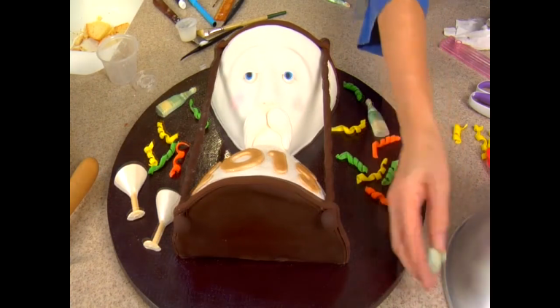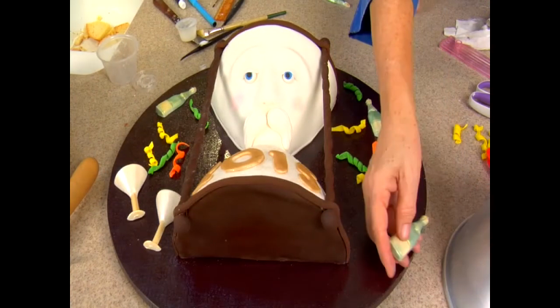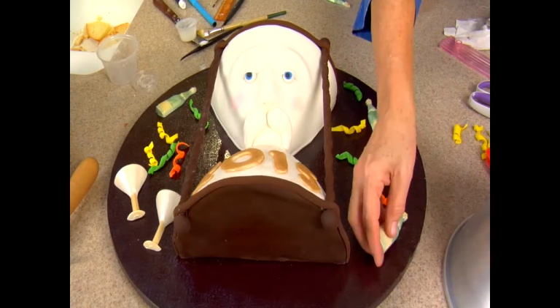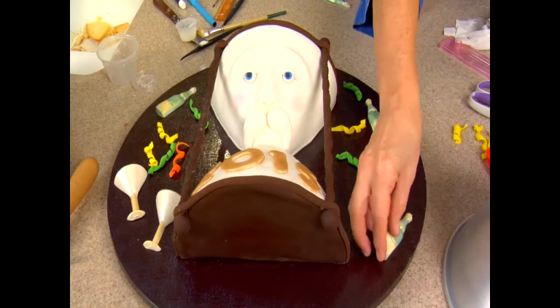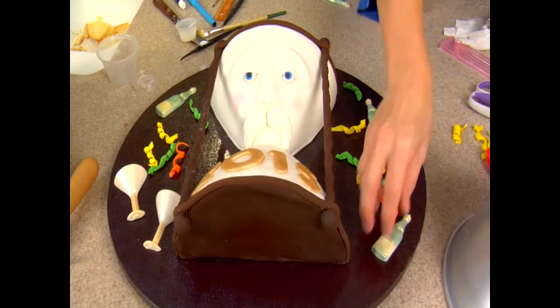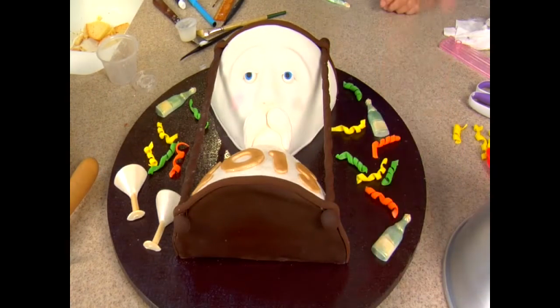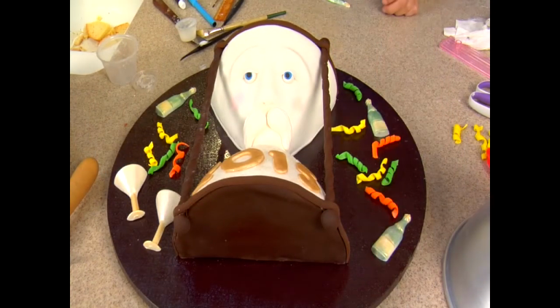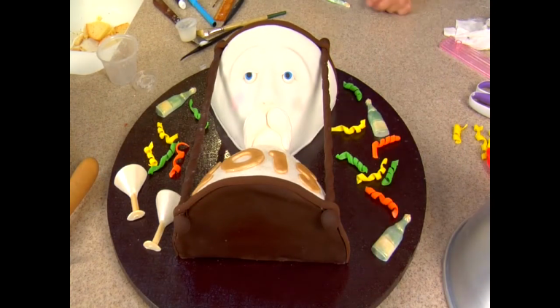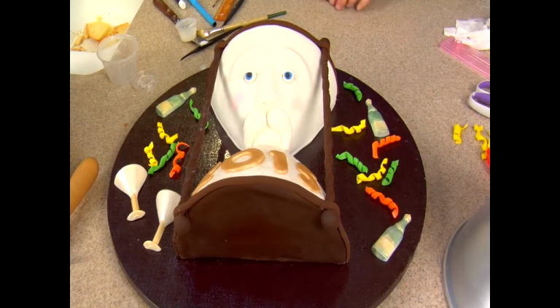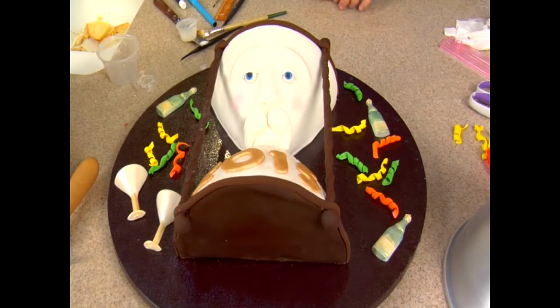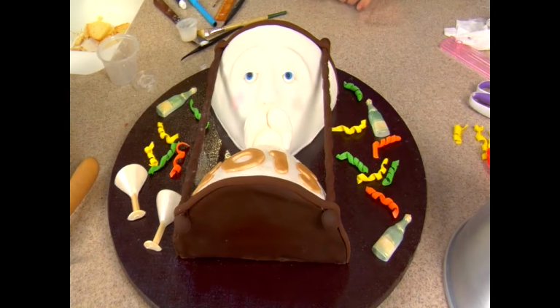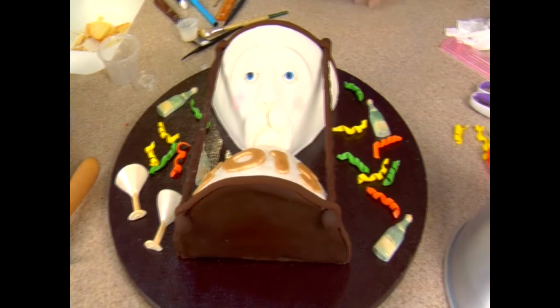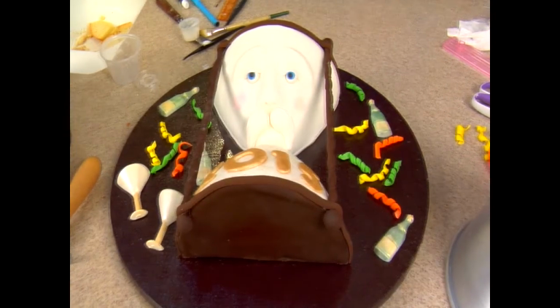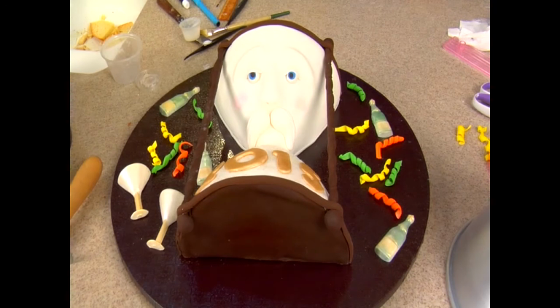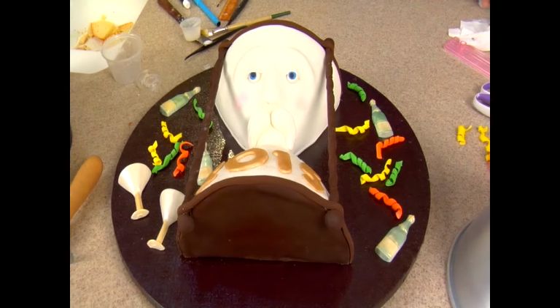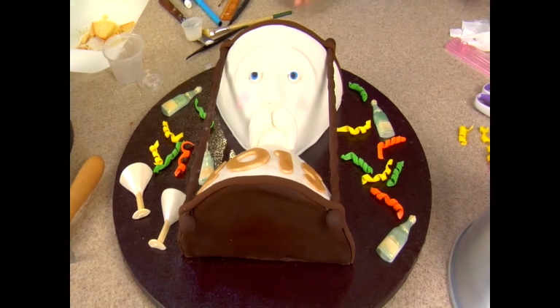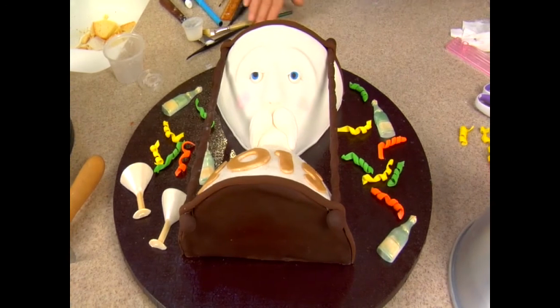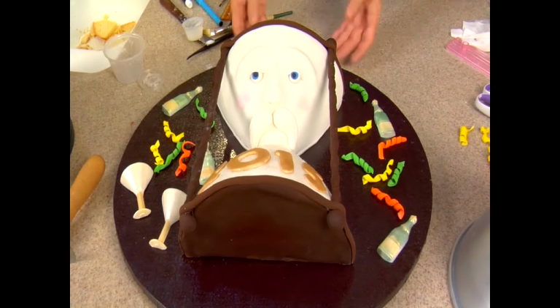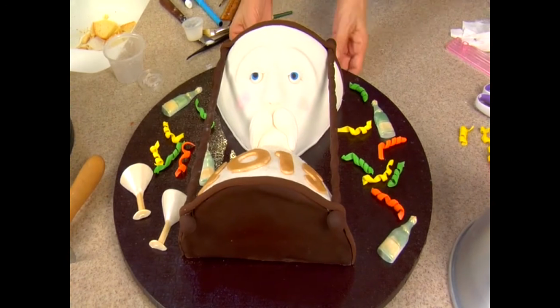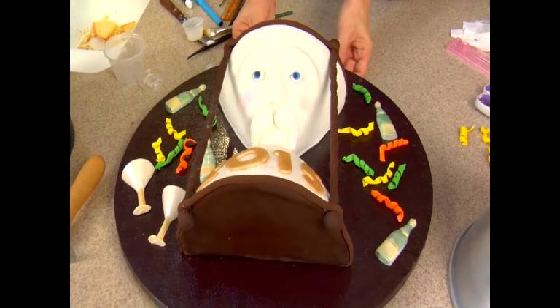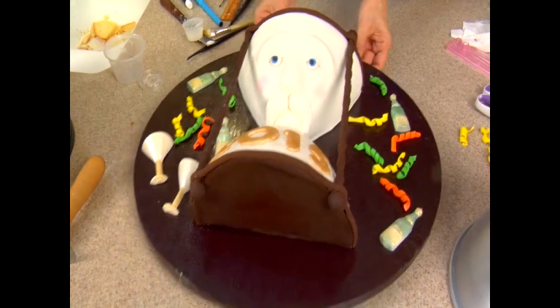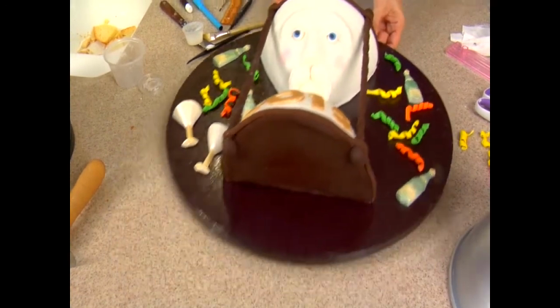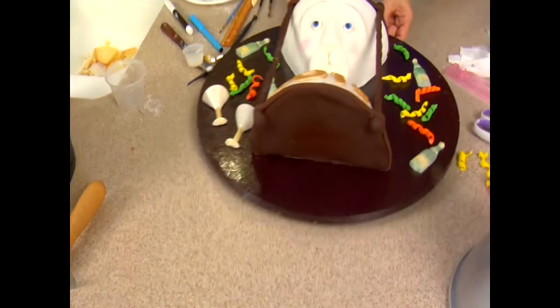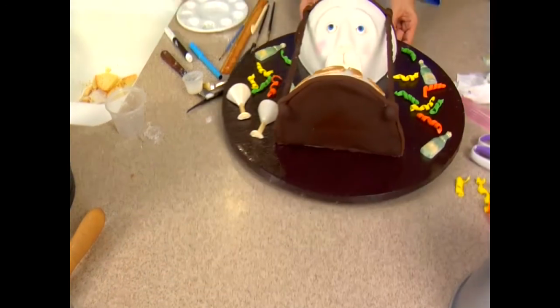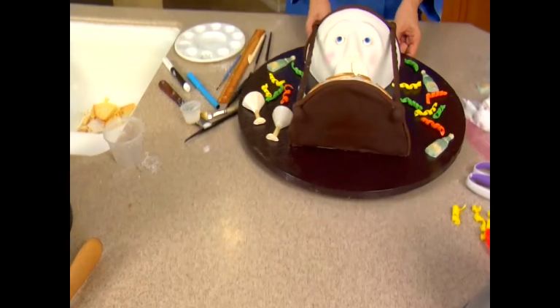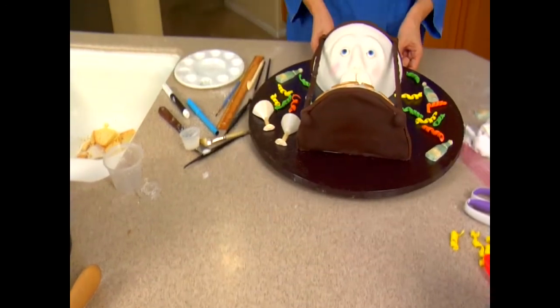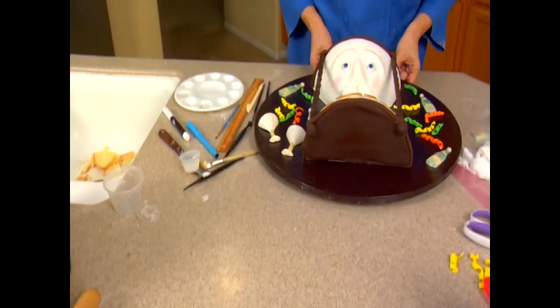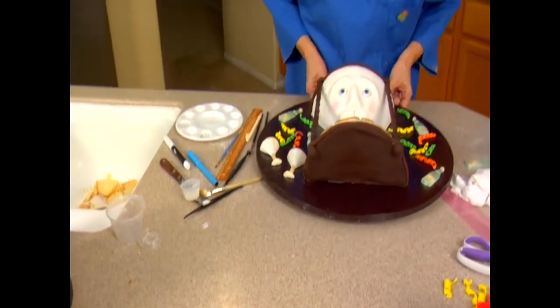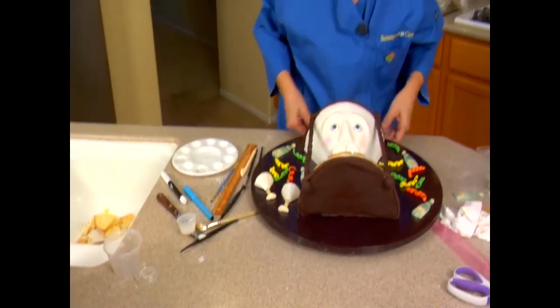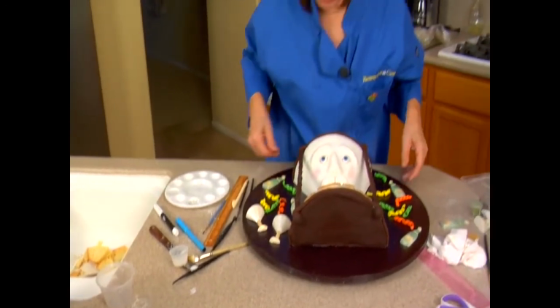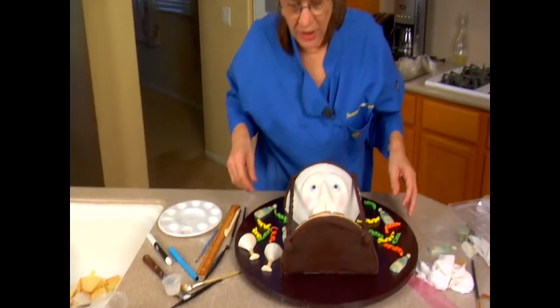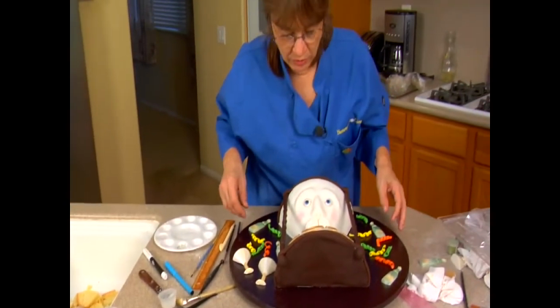Same with the bottles — you can have a clinking glass here on the side, and champagne bottles. Okay, and then if you want, you can do 'Happy New Year.'